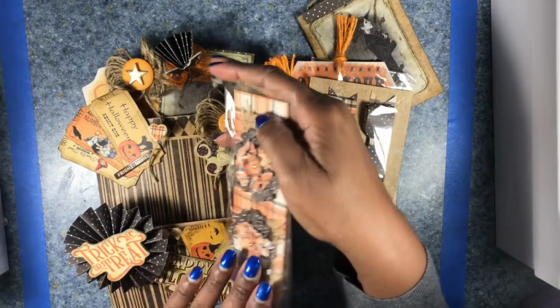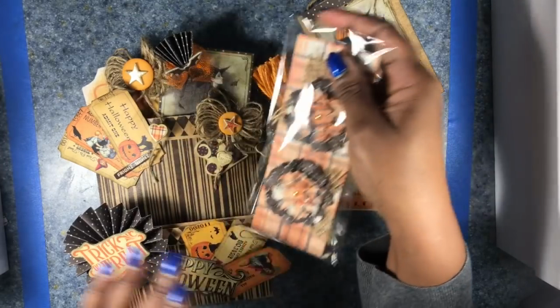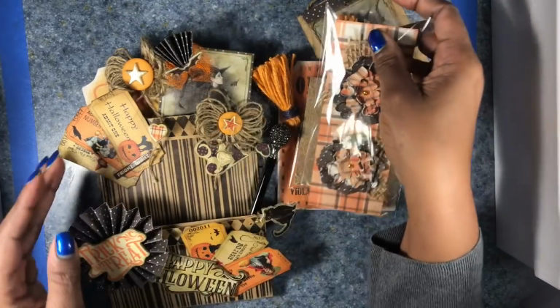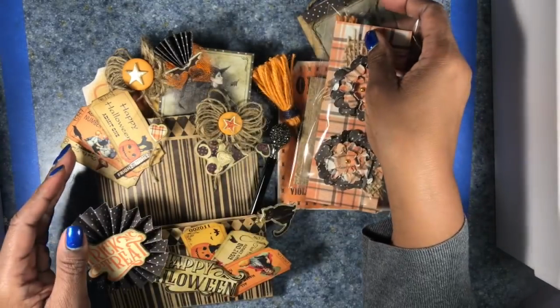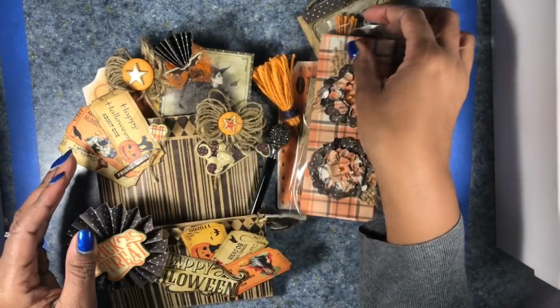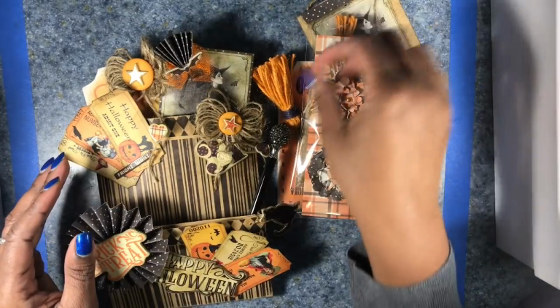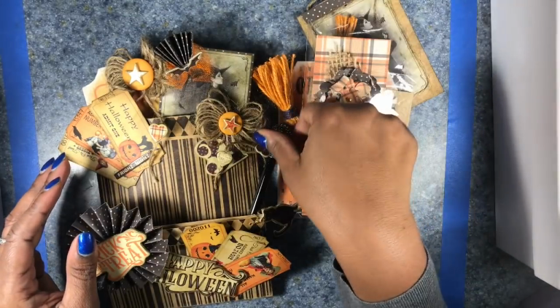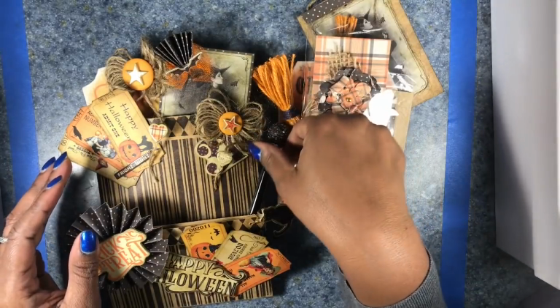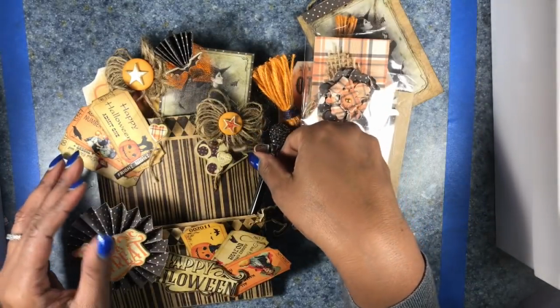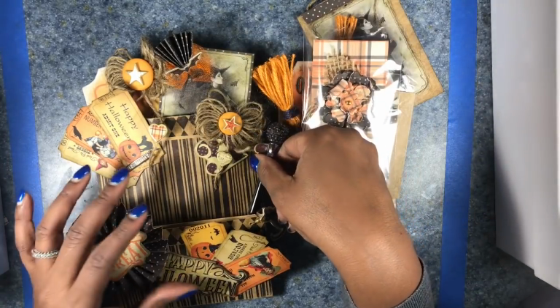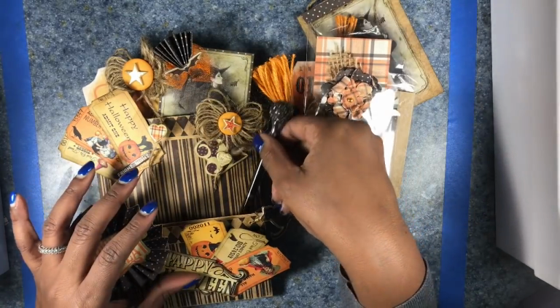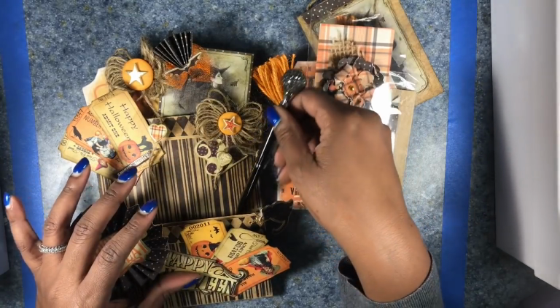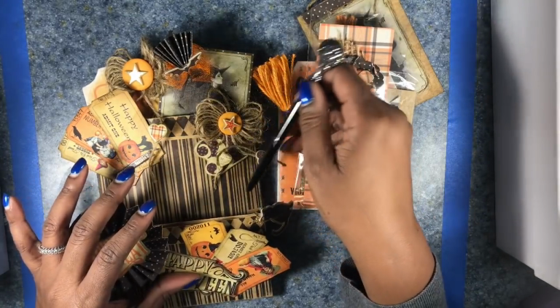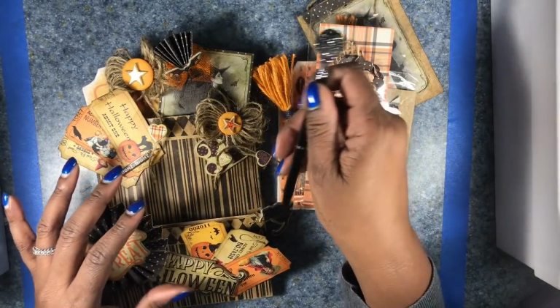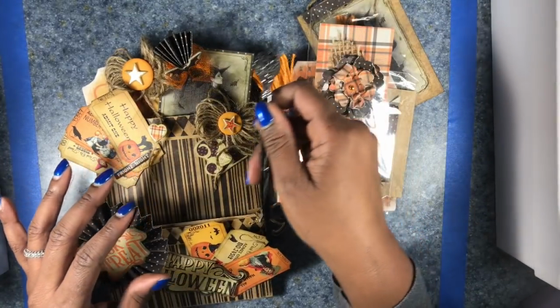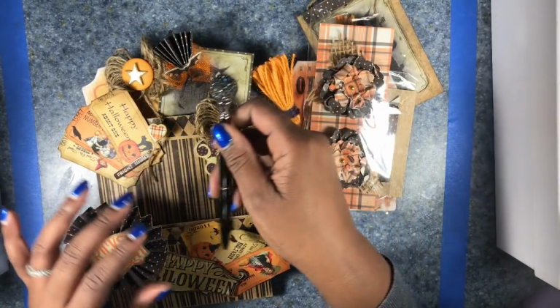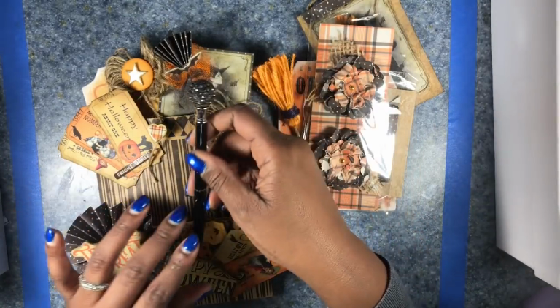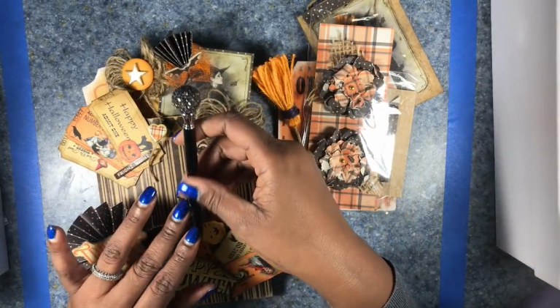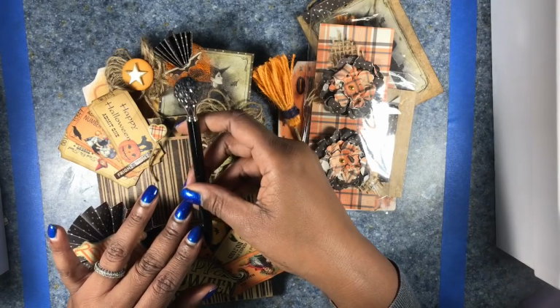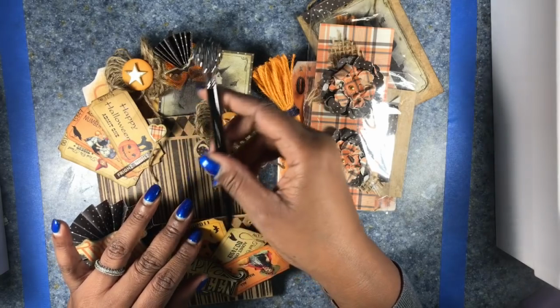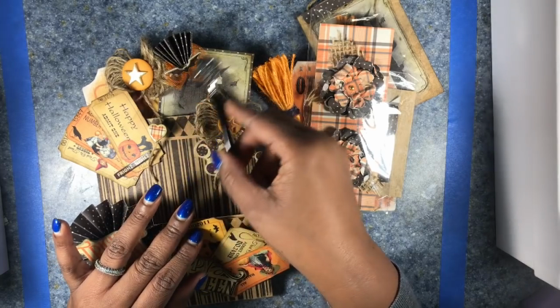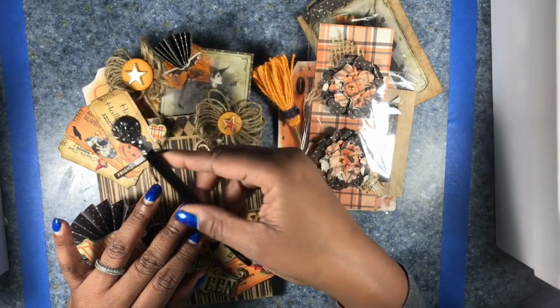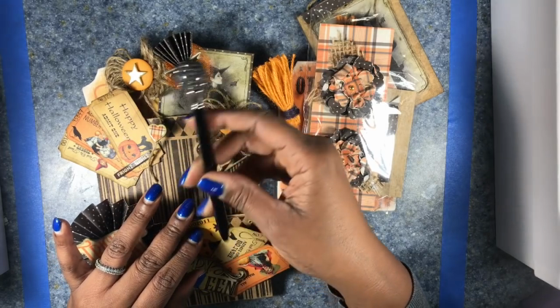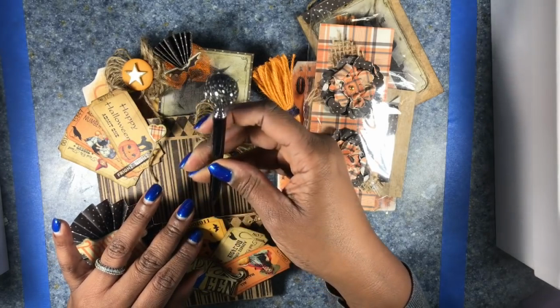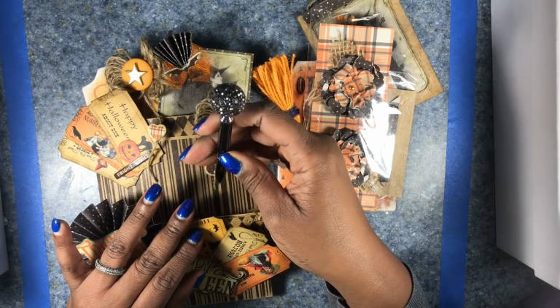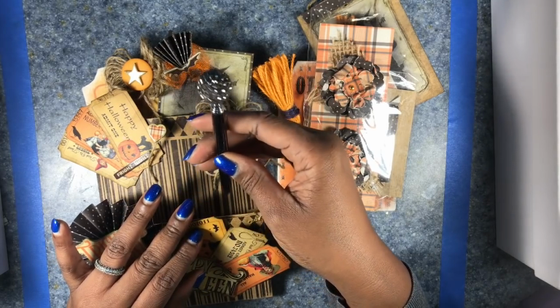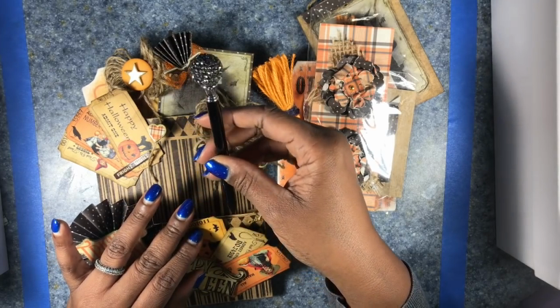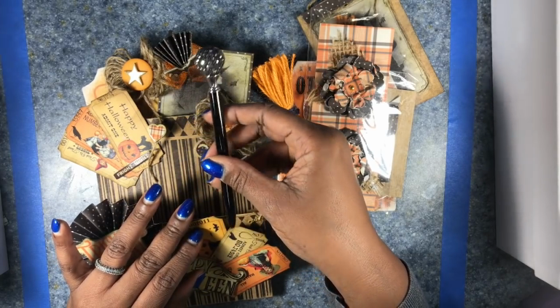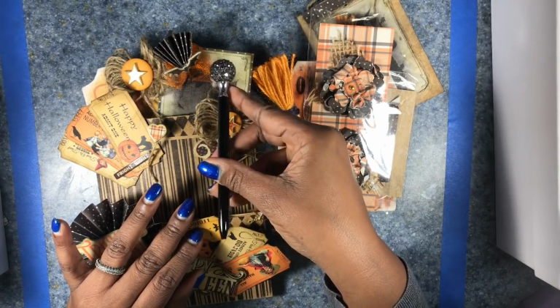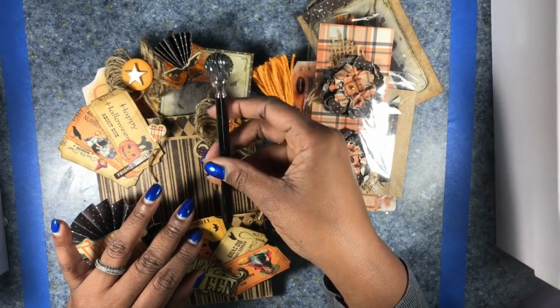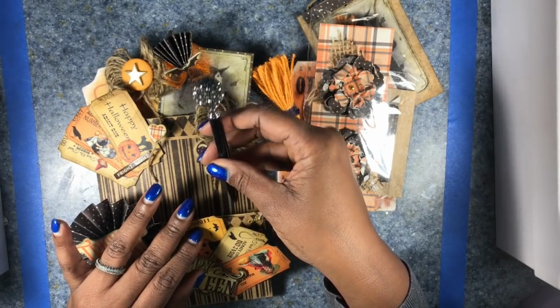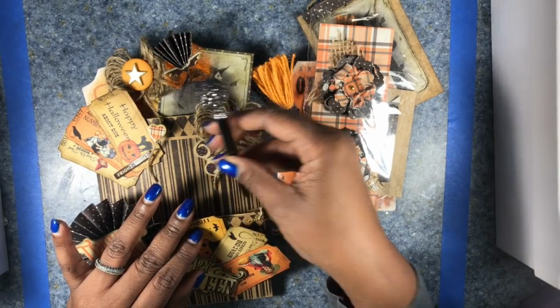And of course, the witch has to have a wand. I found this really cute pin, but it looks like a wand to me, and I think it is absolutely adorable.